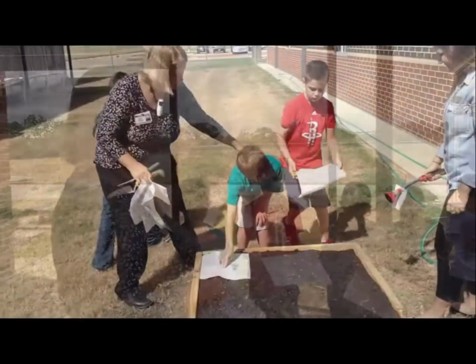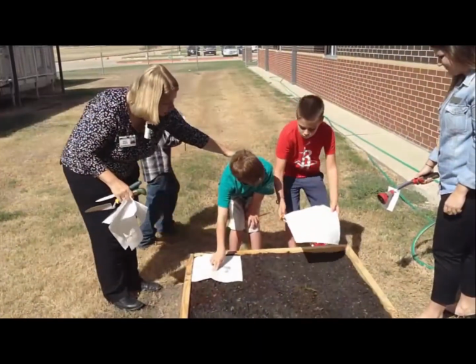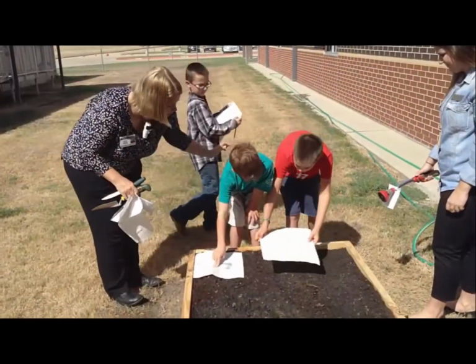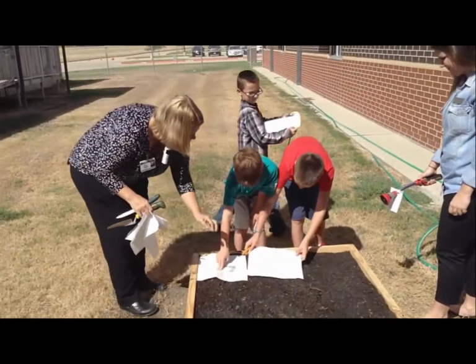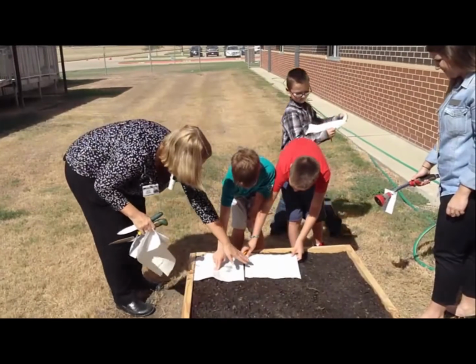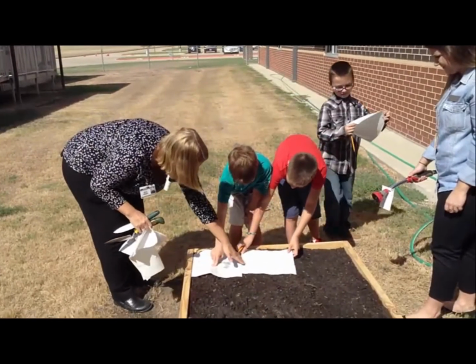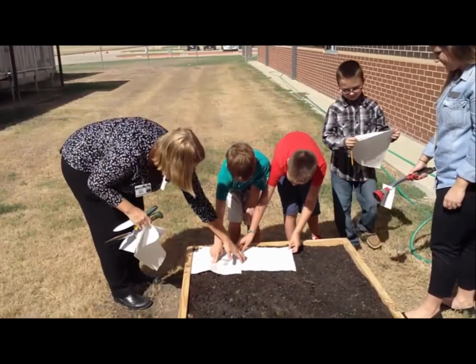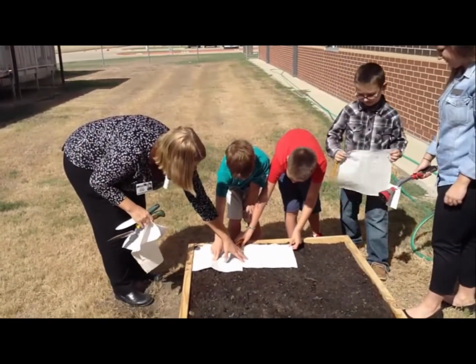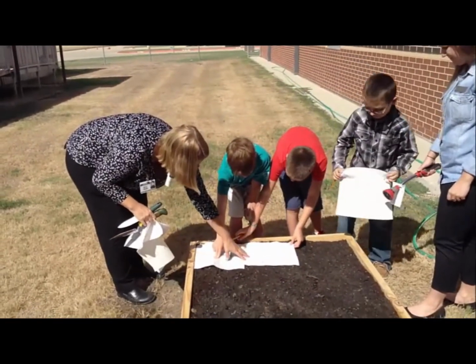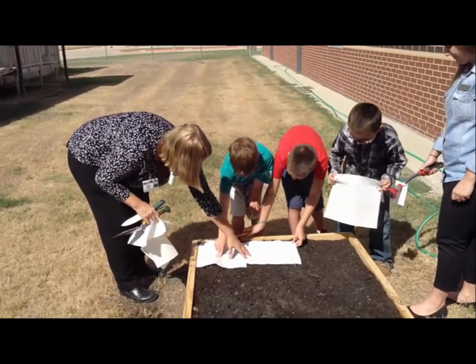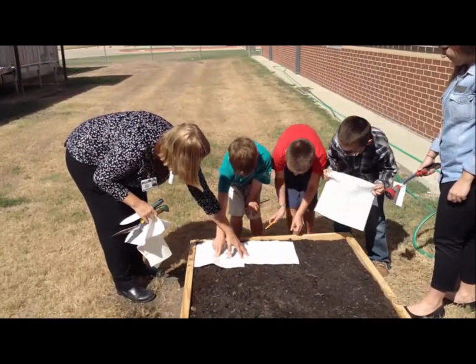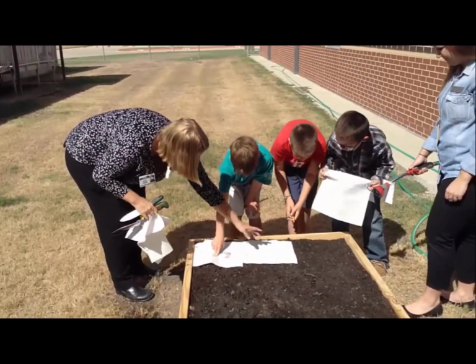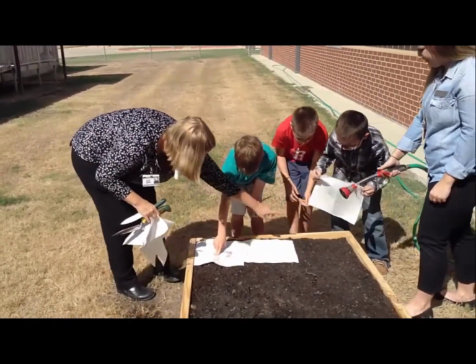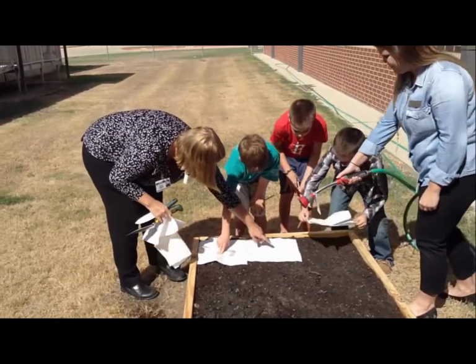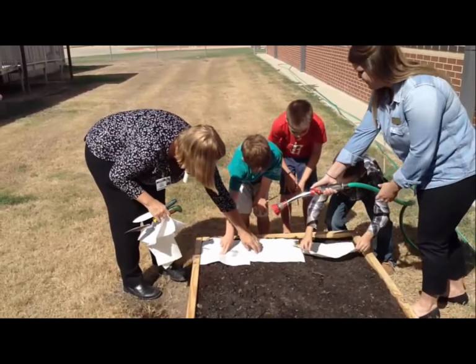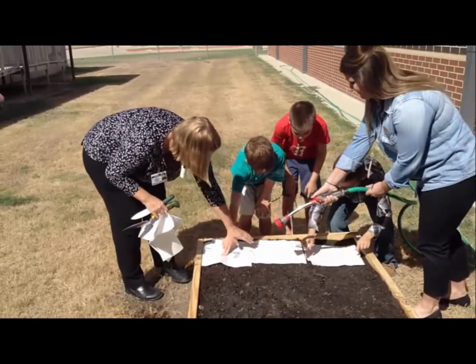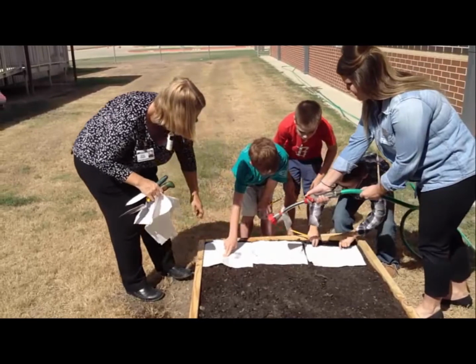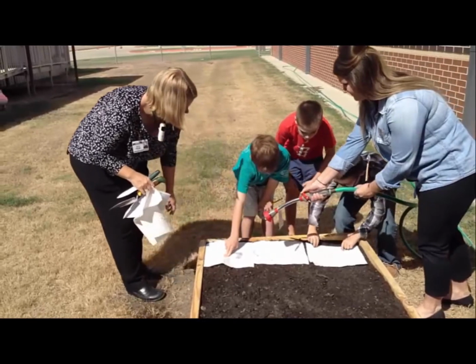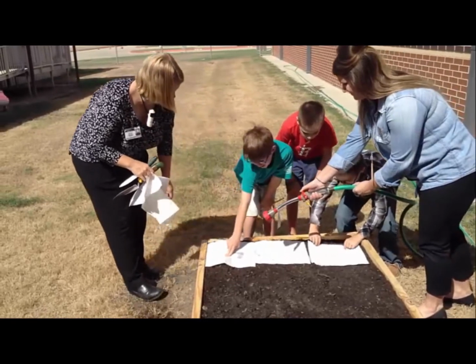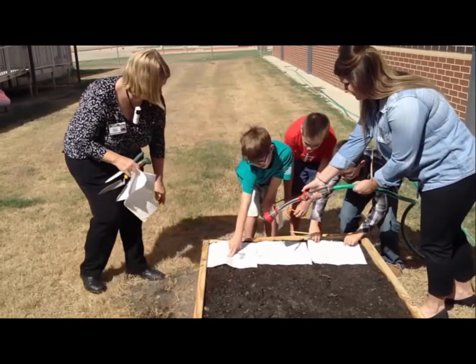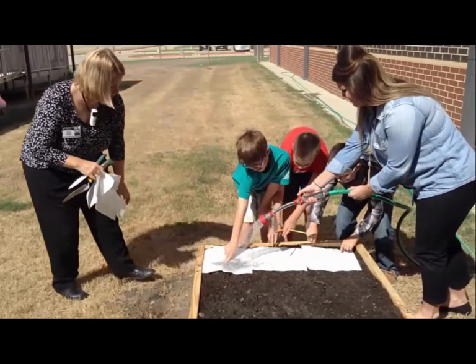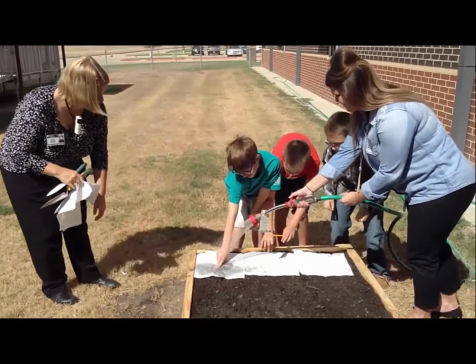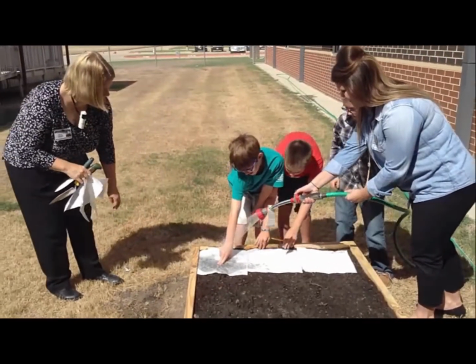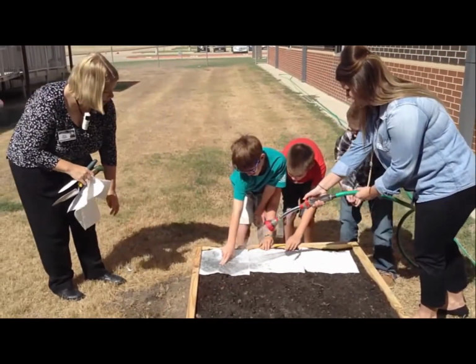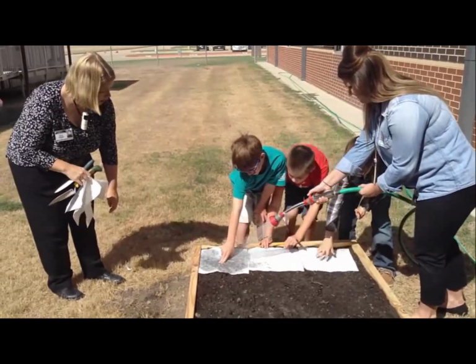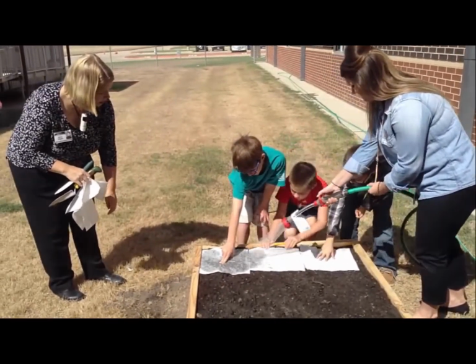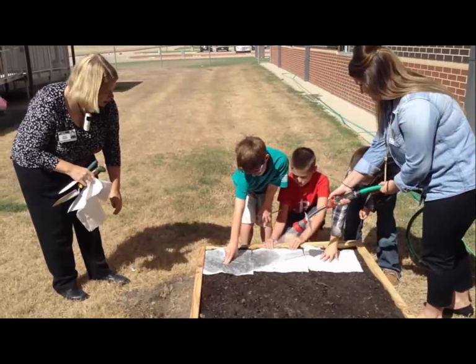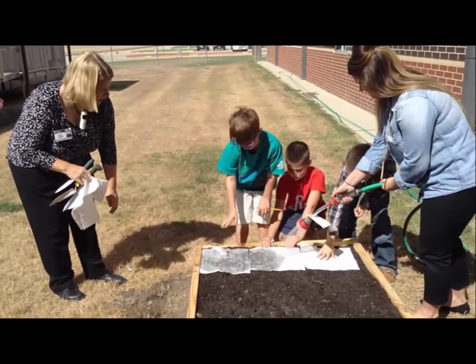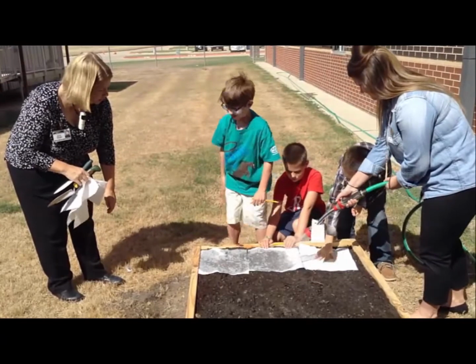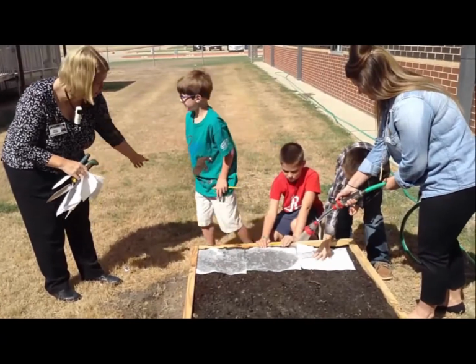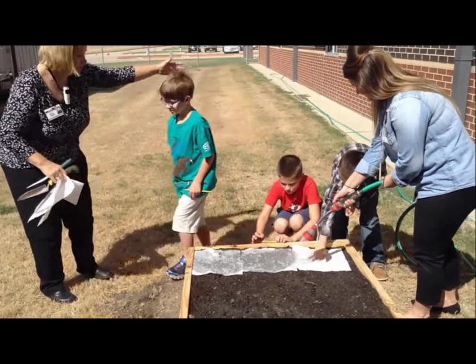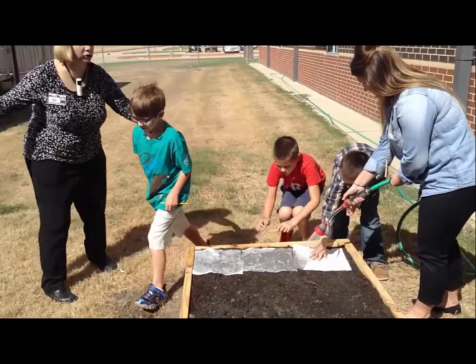We'll get all three laid down edge to edge. Let her get it wet. Your fingers might get a little bit wet and that's okay. Perfect. Back to your spot.